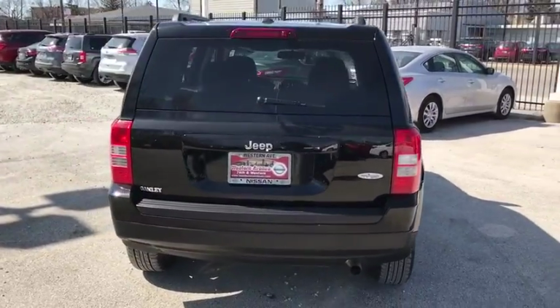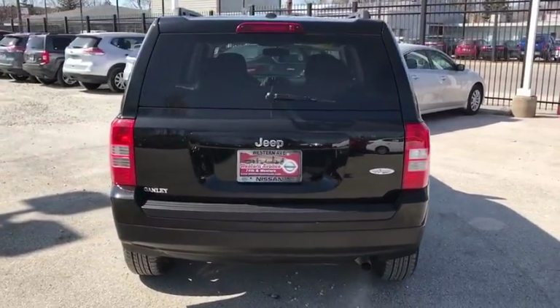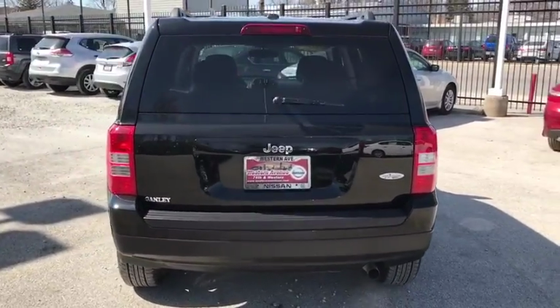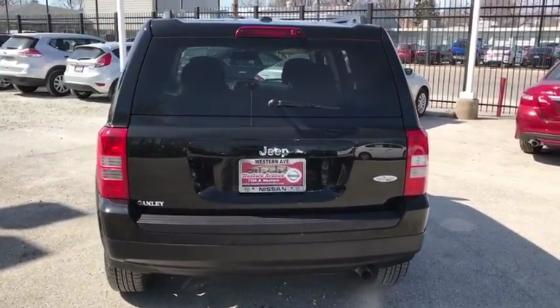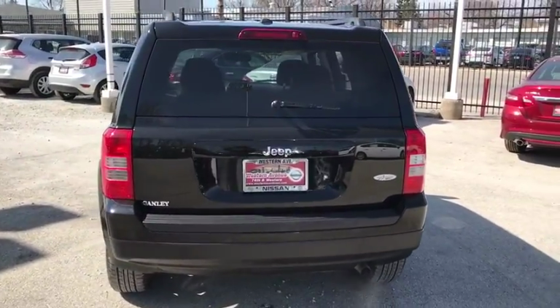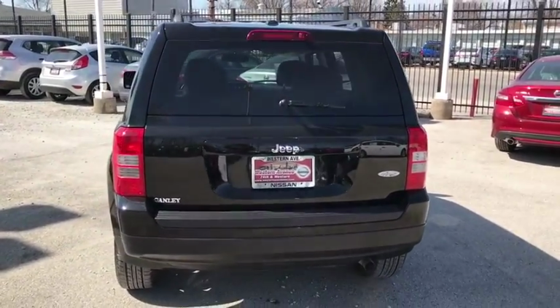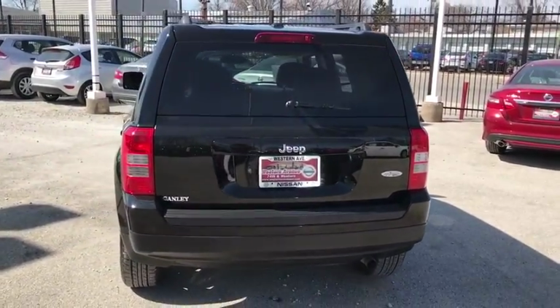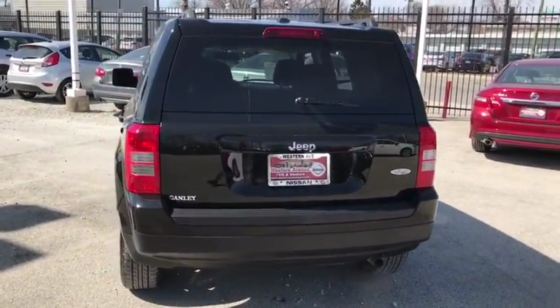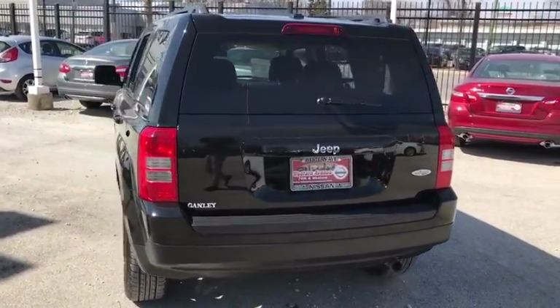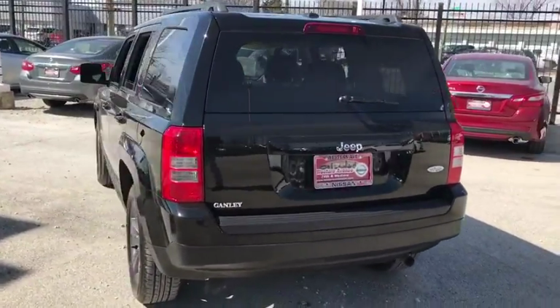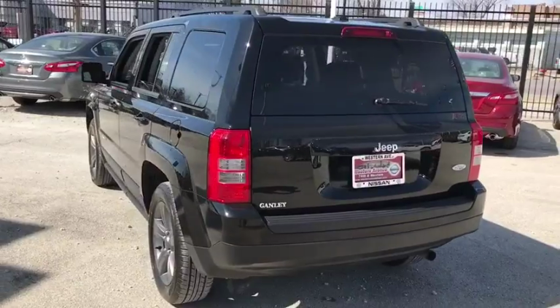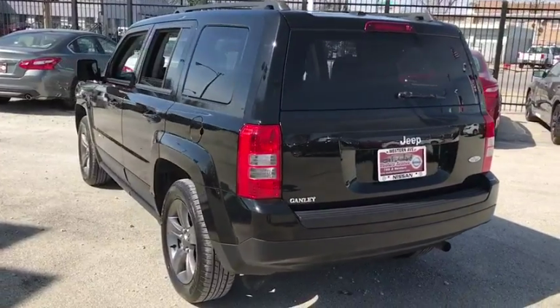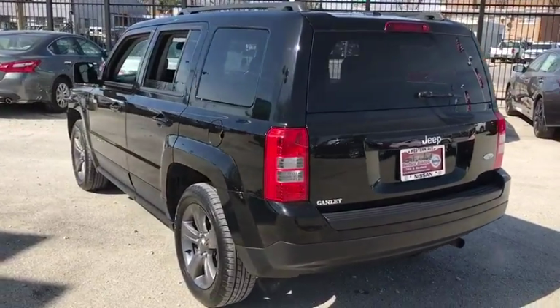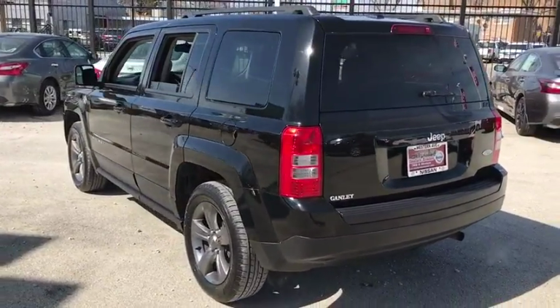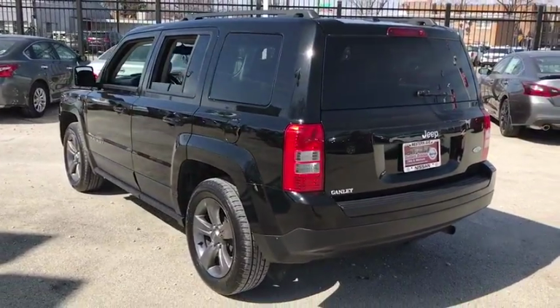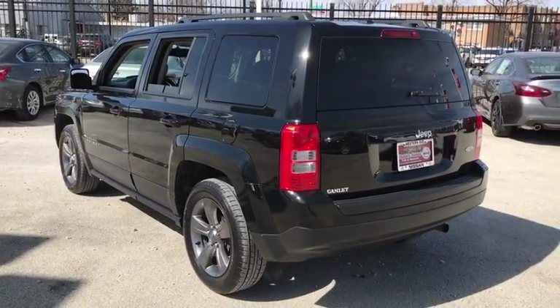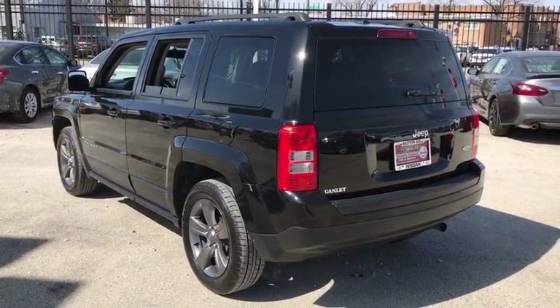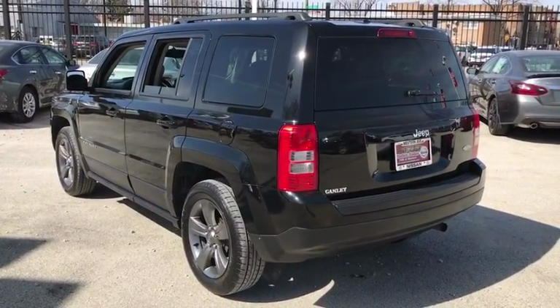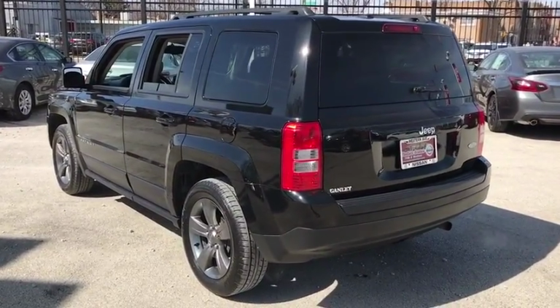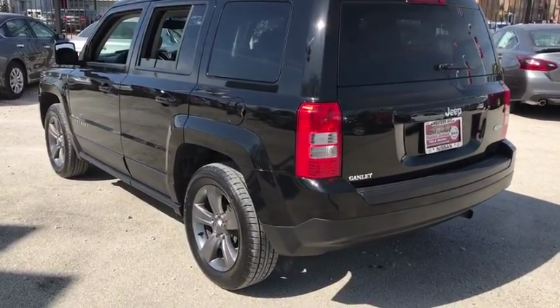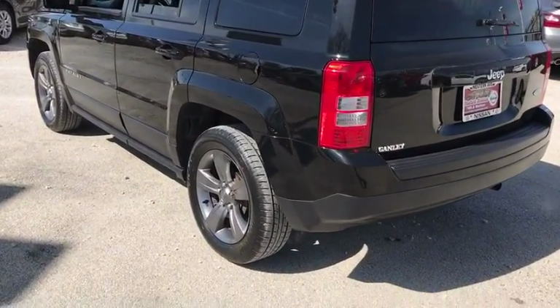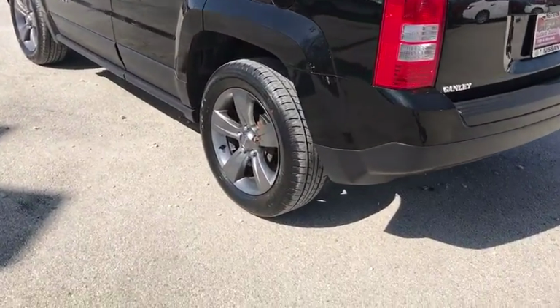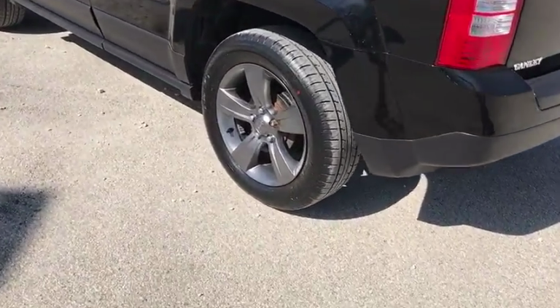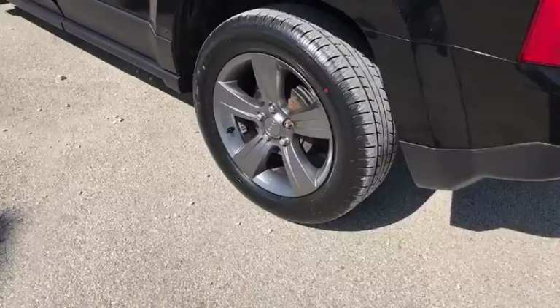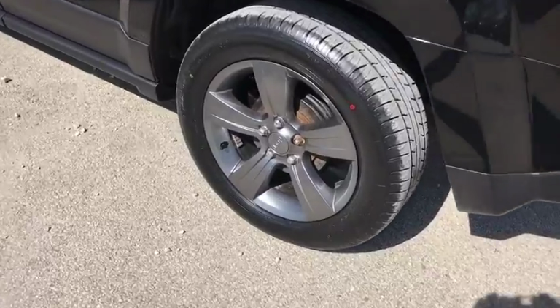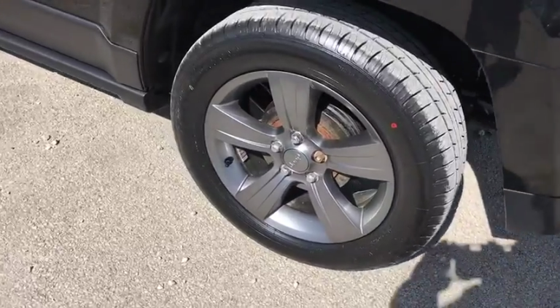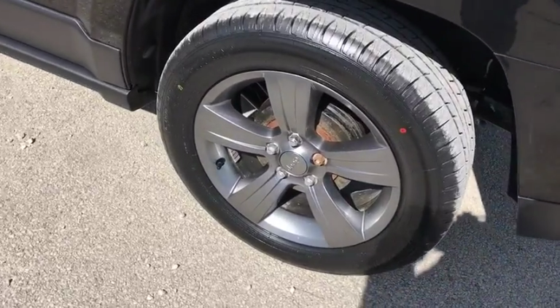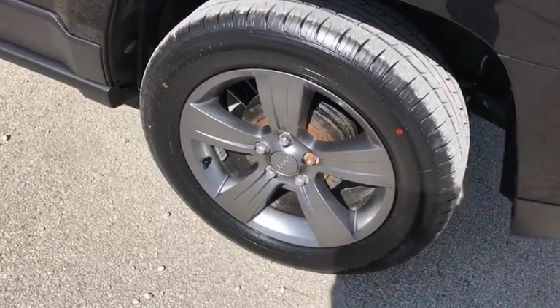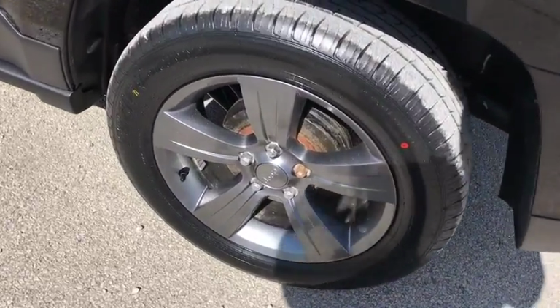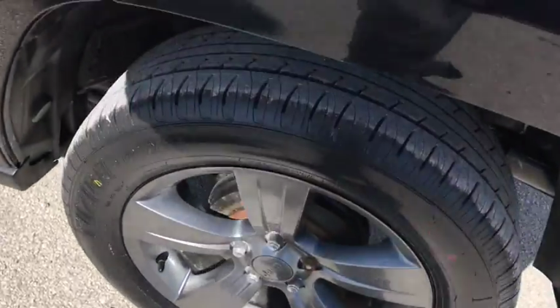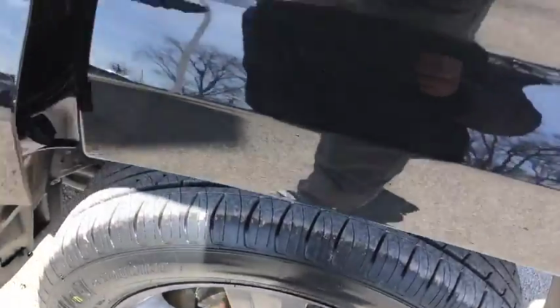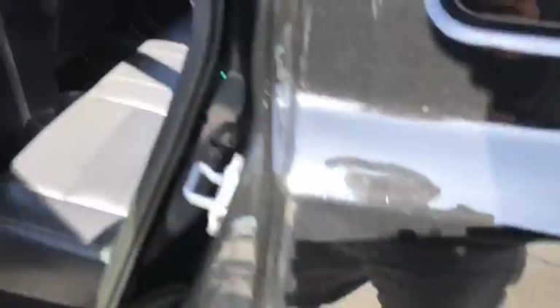Aluminum wheels, cruise control, floor mats, front wheel drive, AM-FM stereo radio, rear defrost, power door locks, child safety locks, fog lamps, CD player, MP3 player.